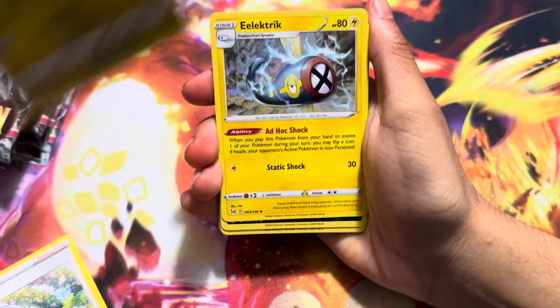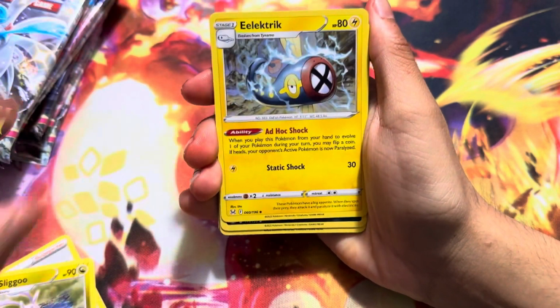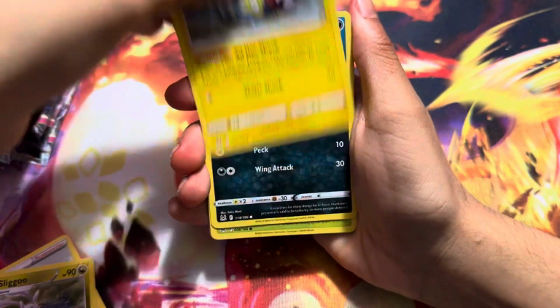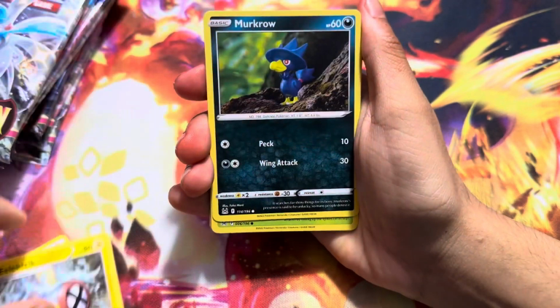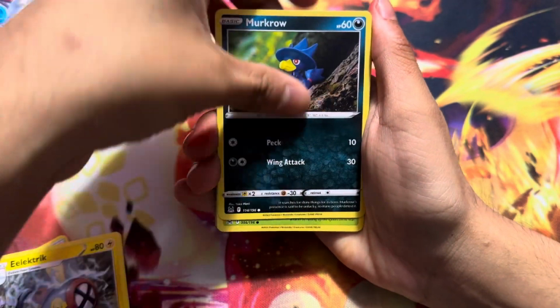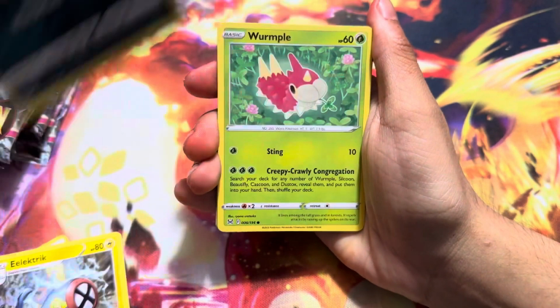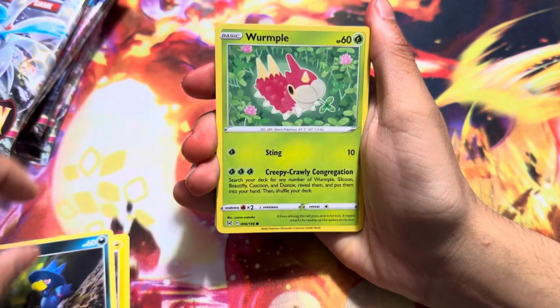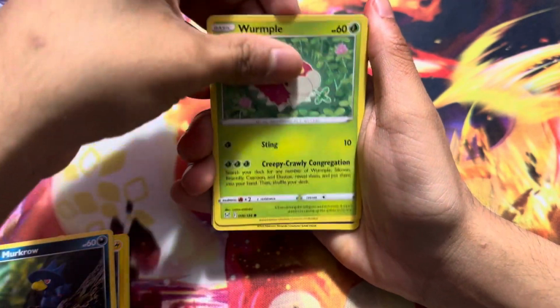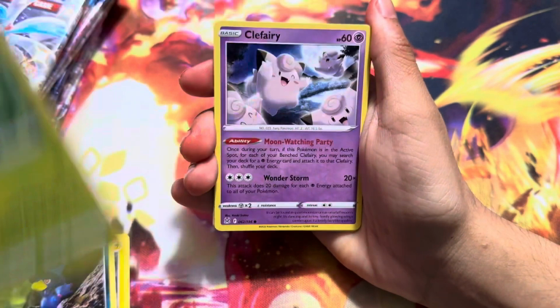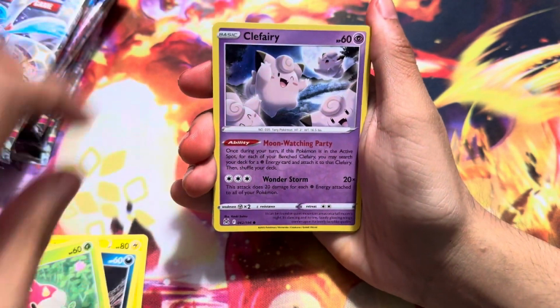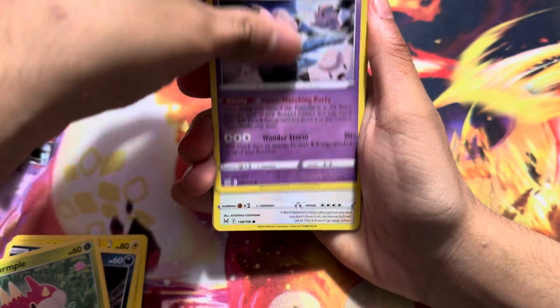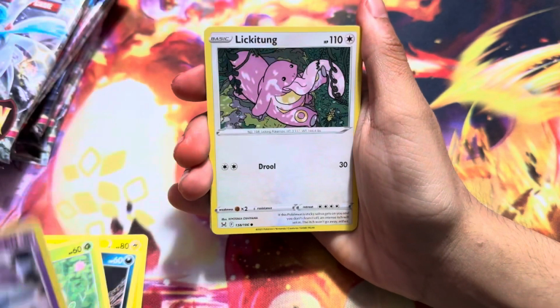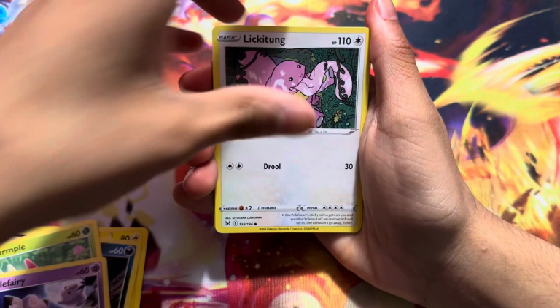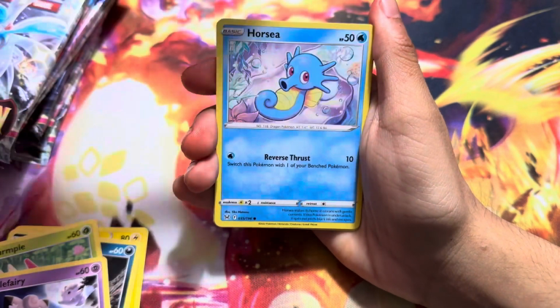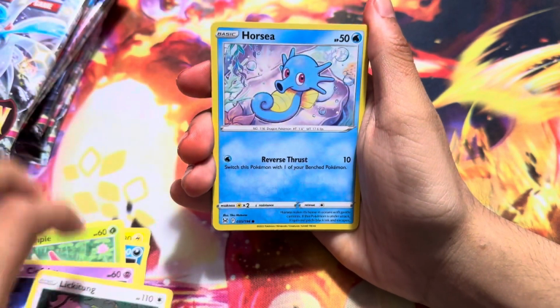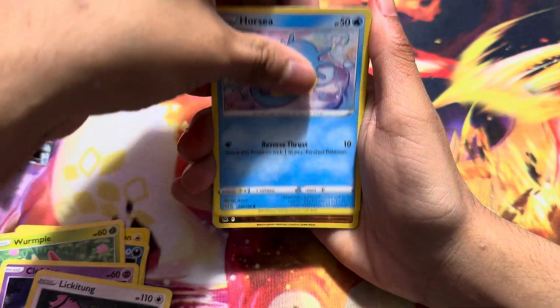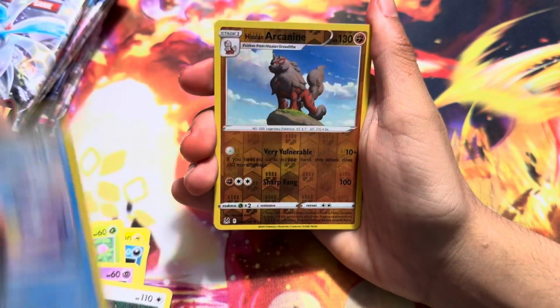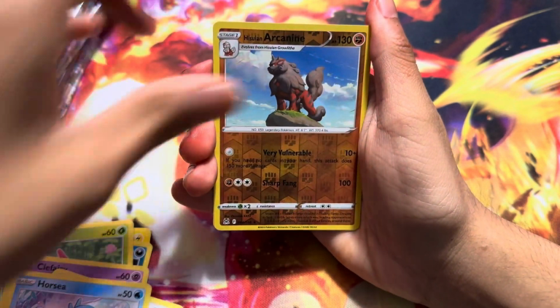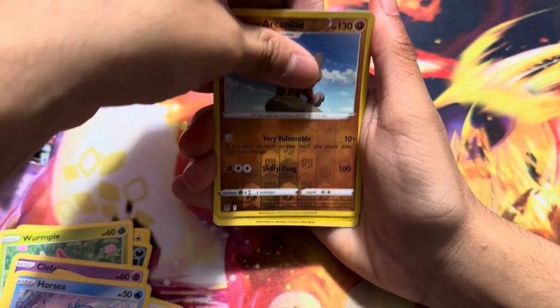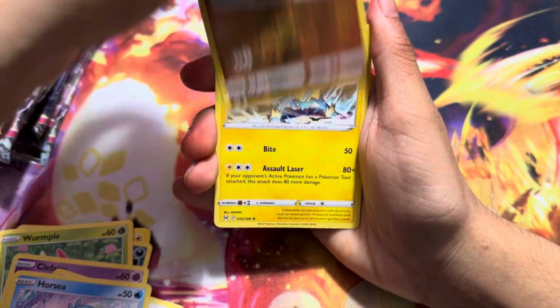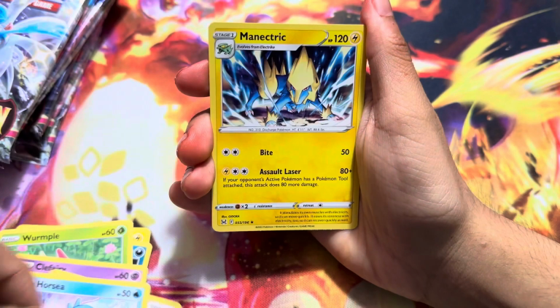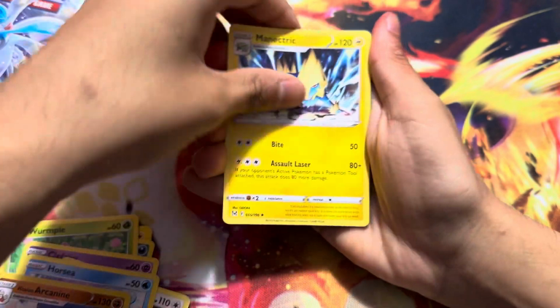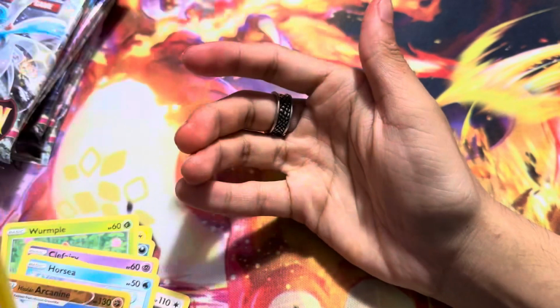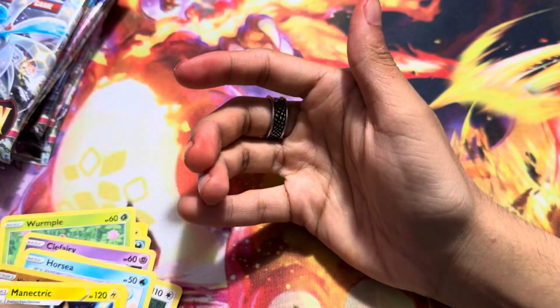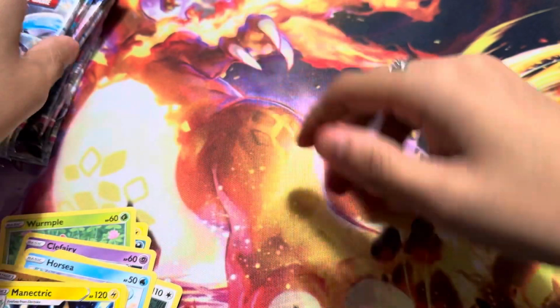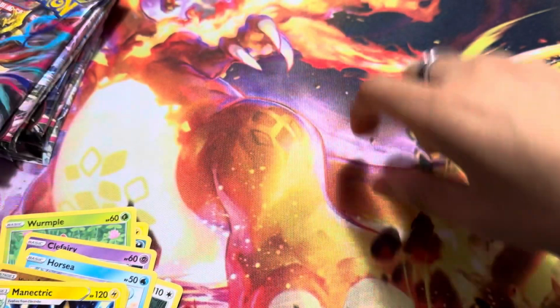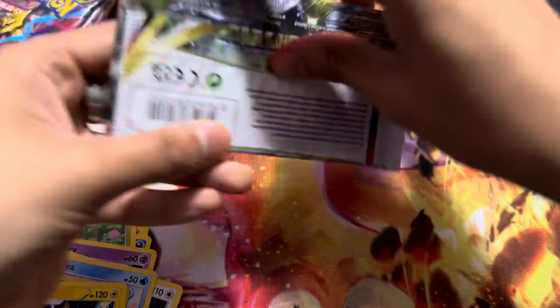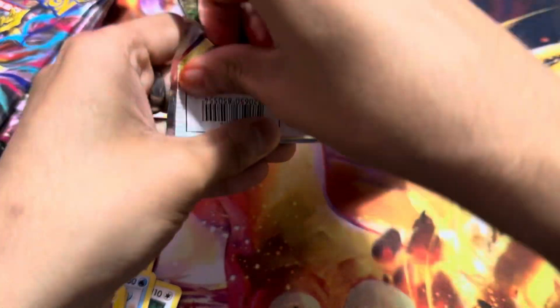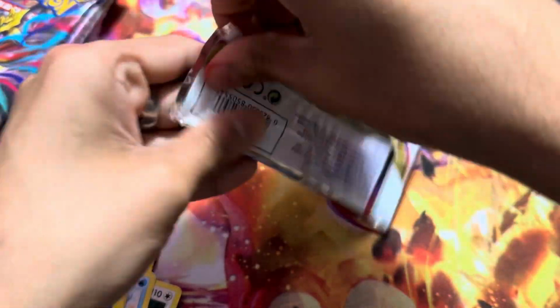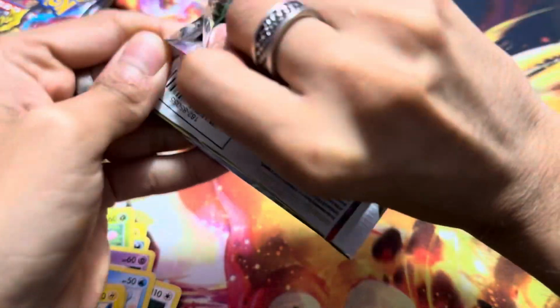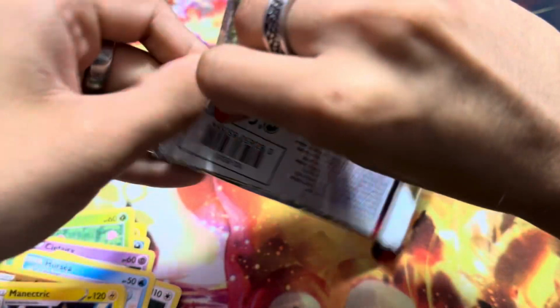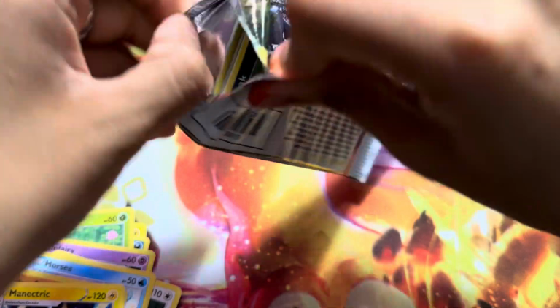These cards feel a lot better than the new Scarlet and Violet sets. They just feel better in the hand. I don't know what it is. Lickitung, Horsea, Canine, and Annihilape. They just feel a lot better in the hand.